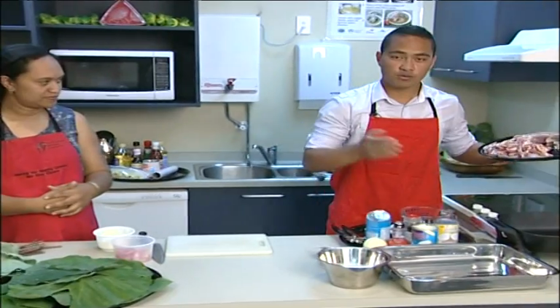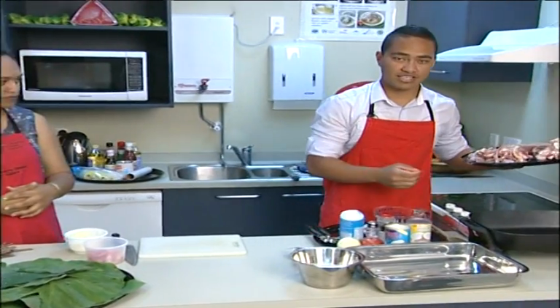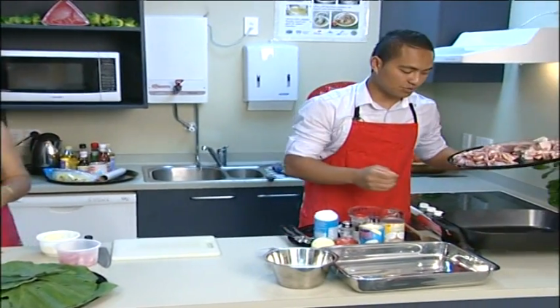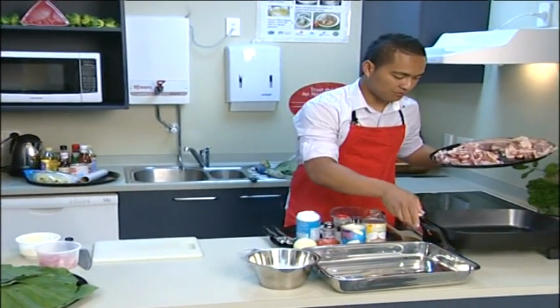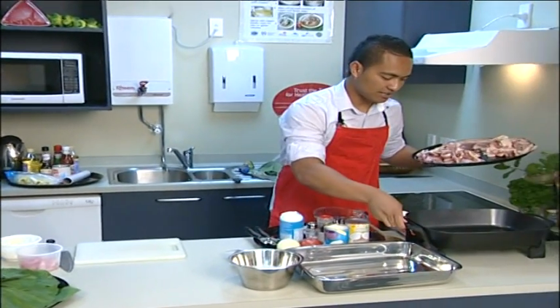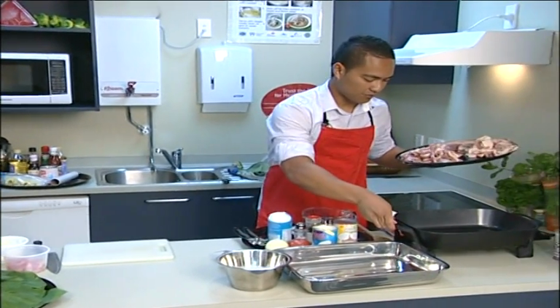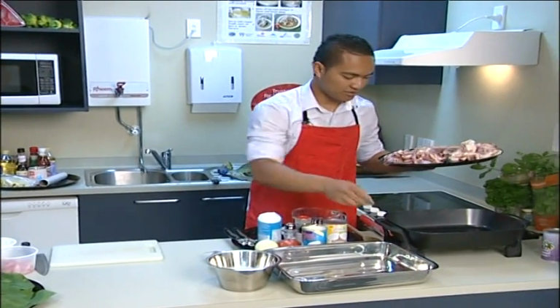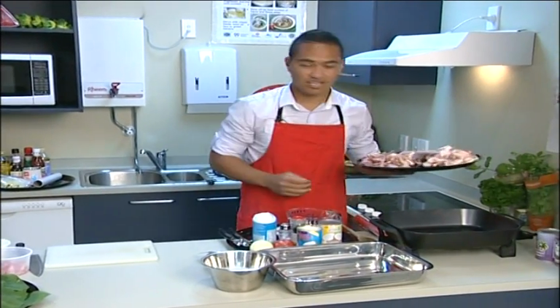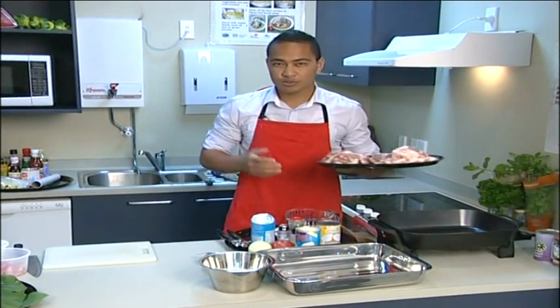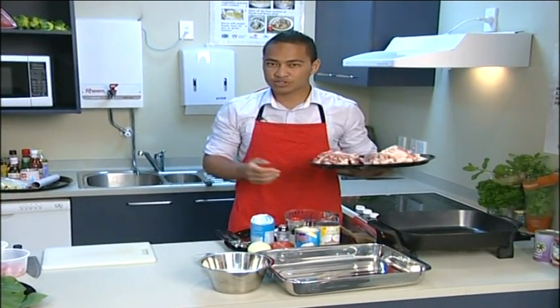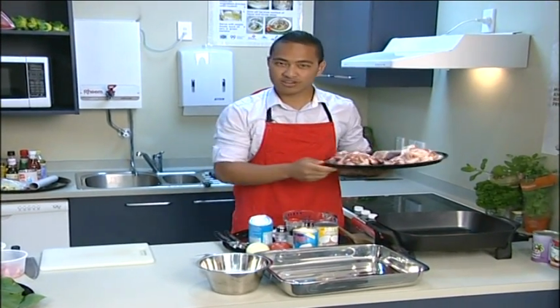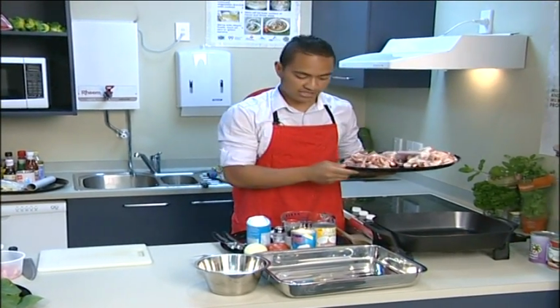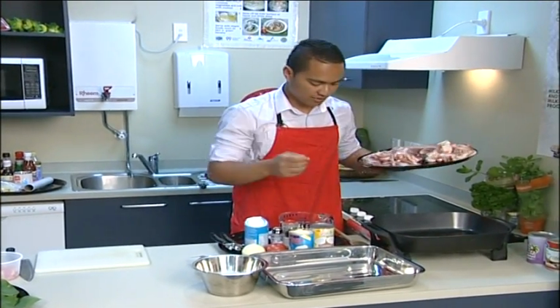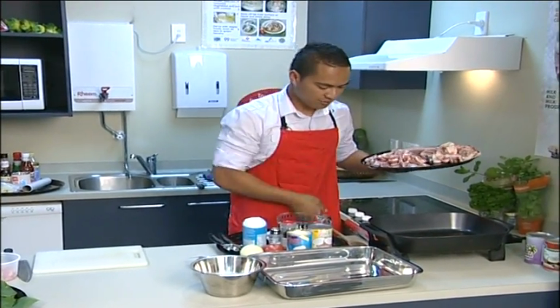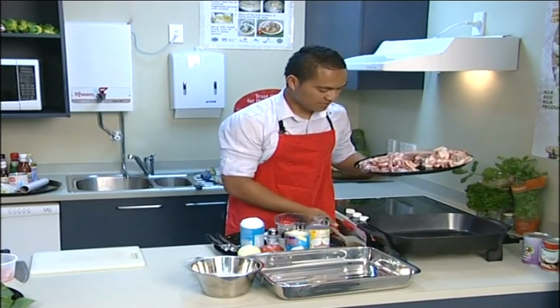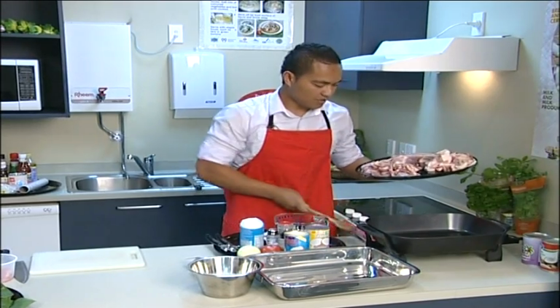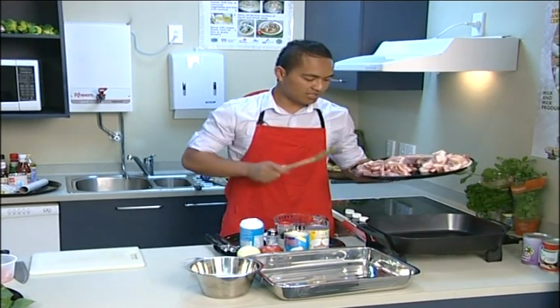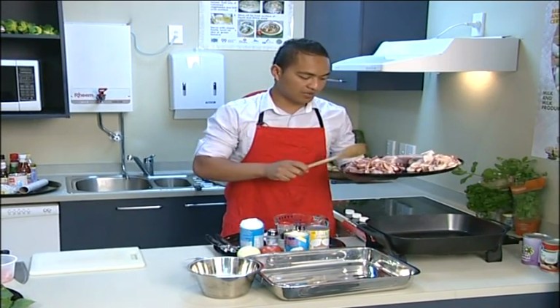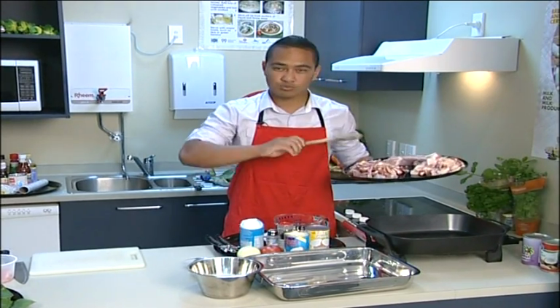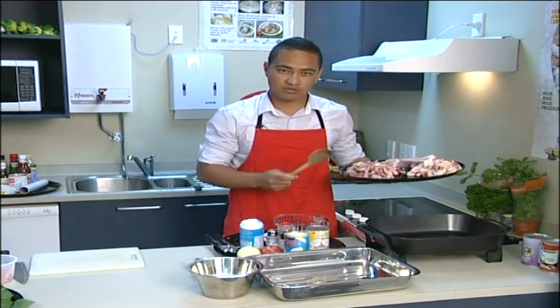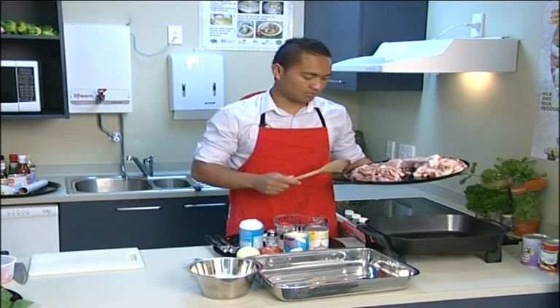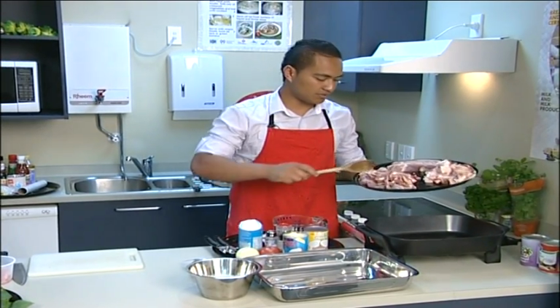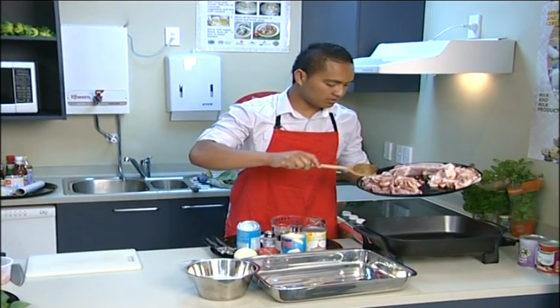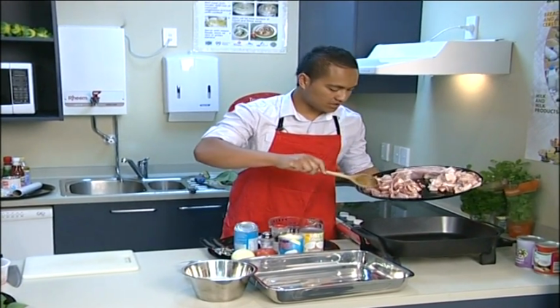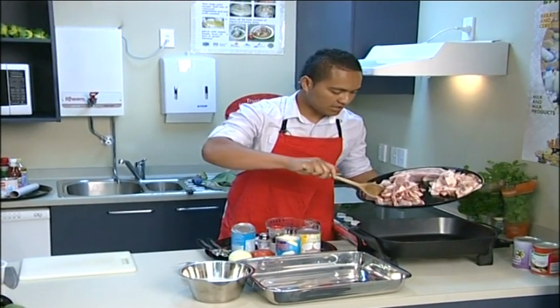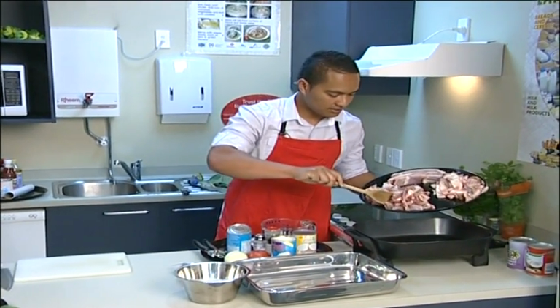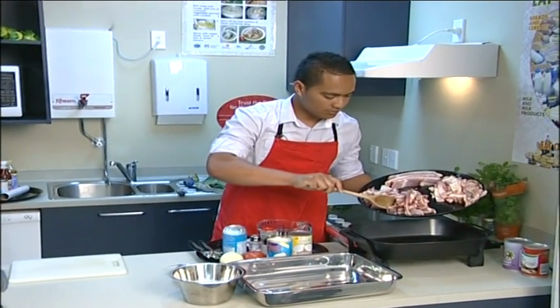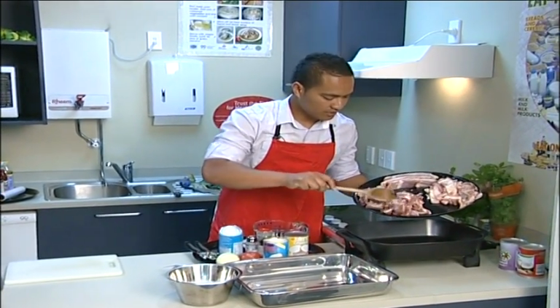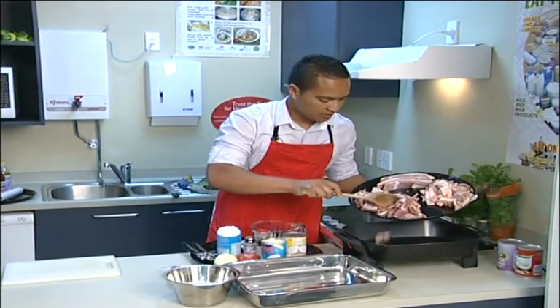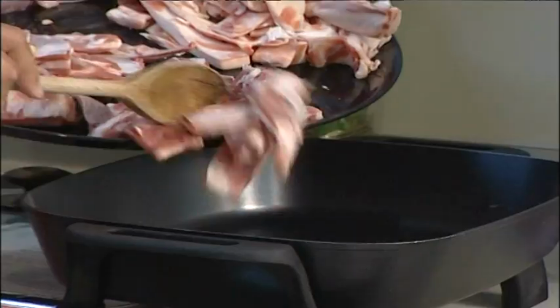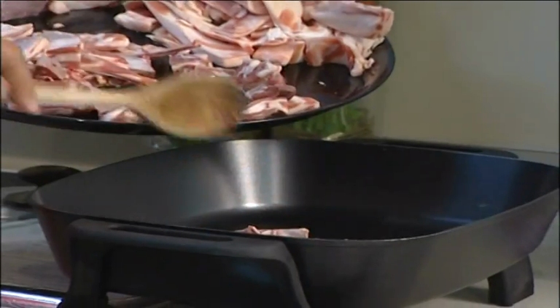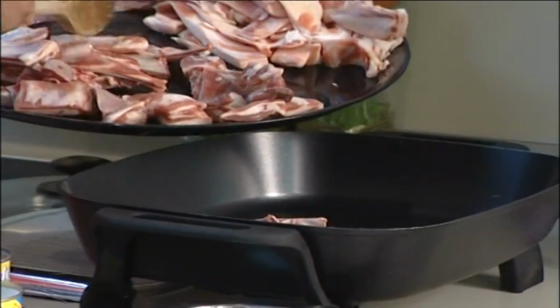We've heated our frying pan already. You'll notice we're not using any oil — we've got enough fat dripping off this meat, so we'll add just a little bit and see if we can start browning them.